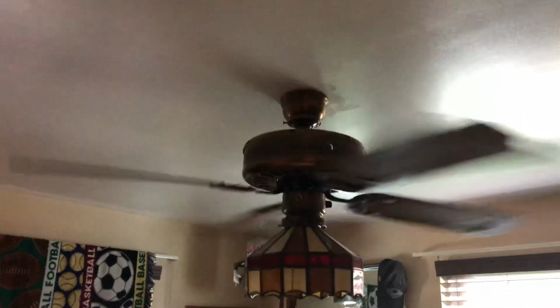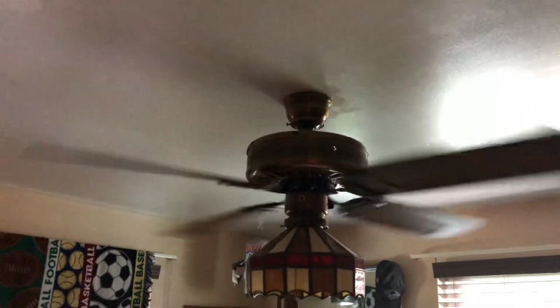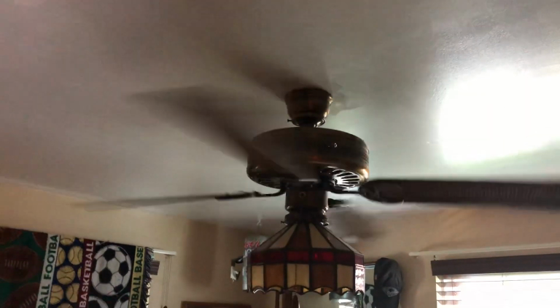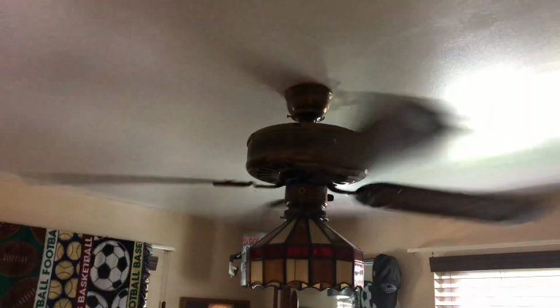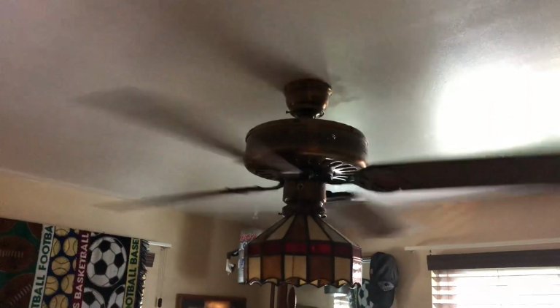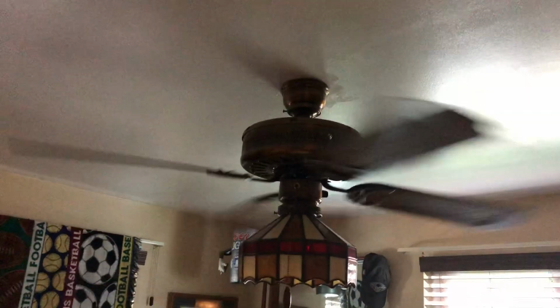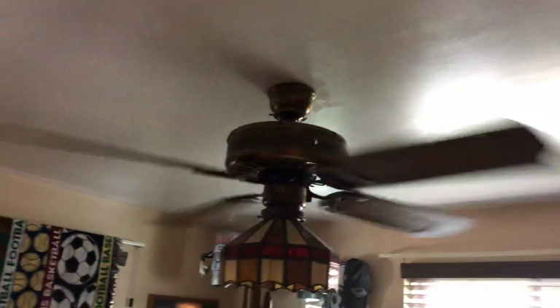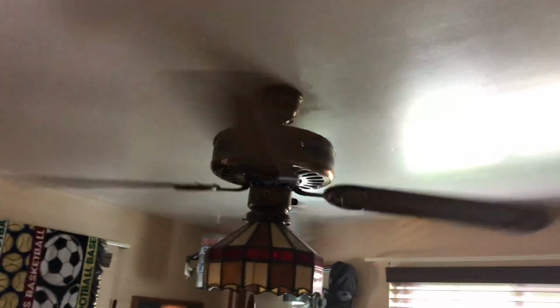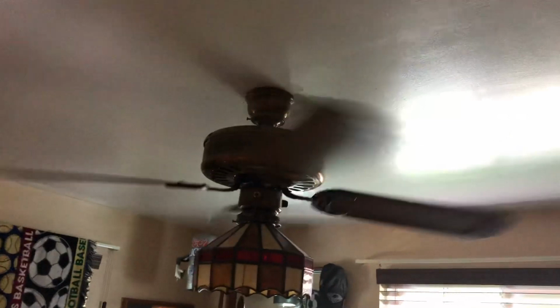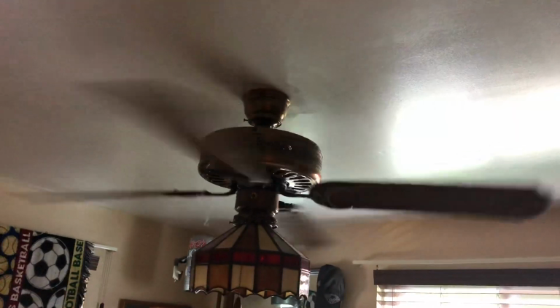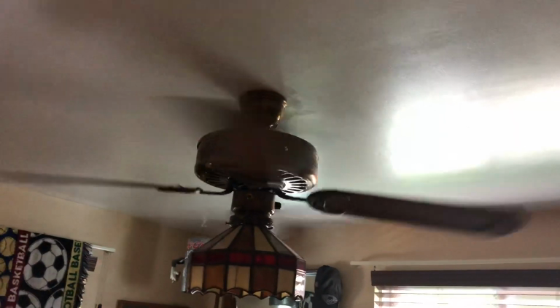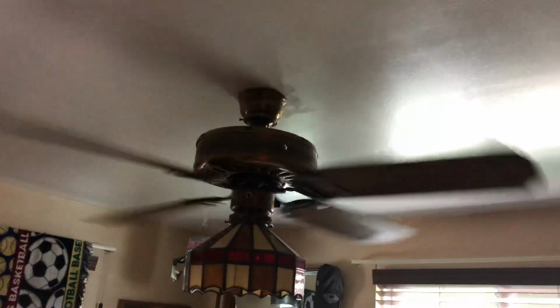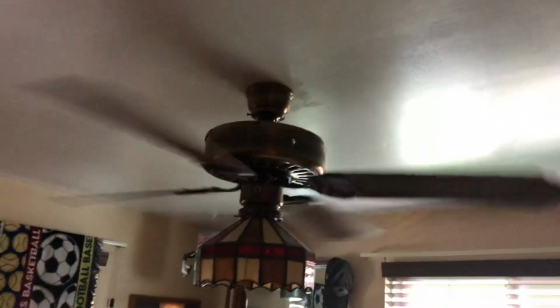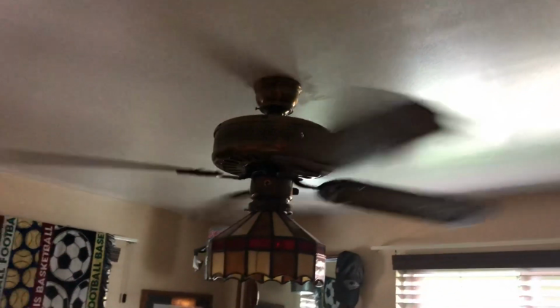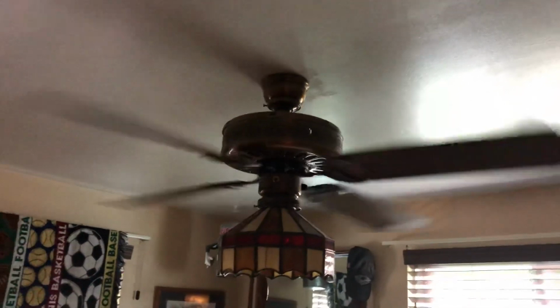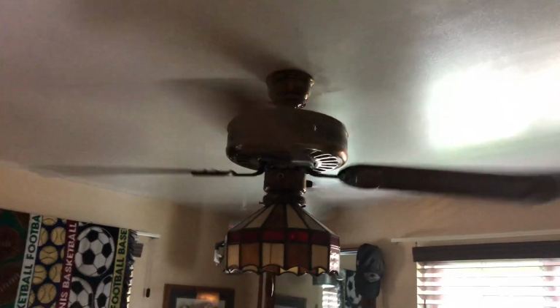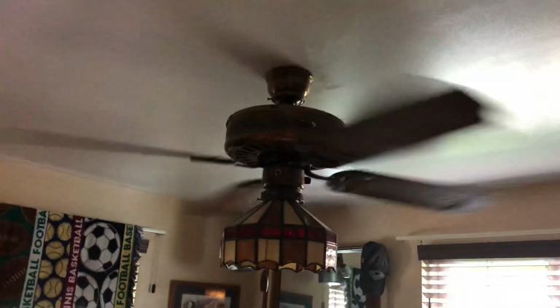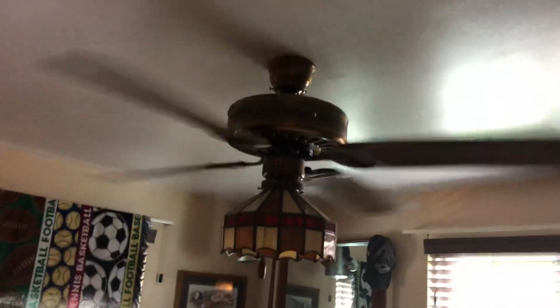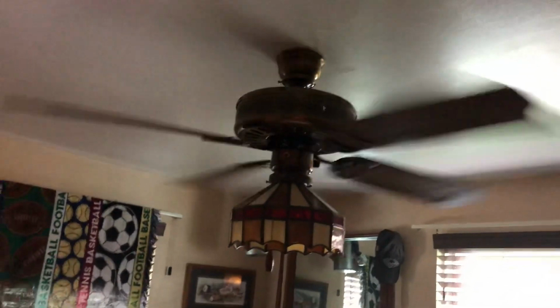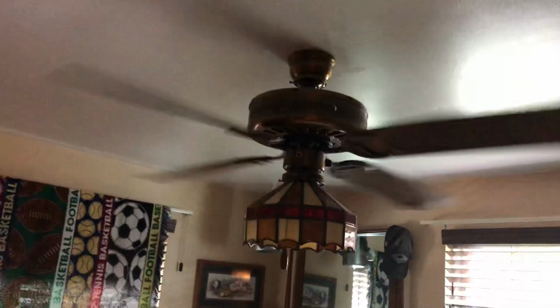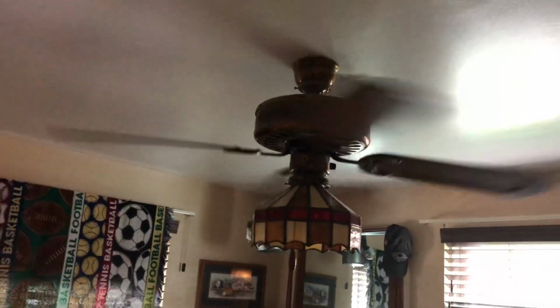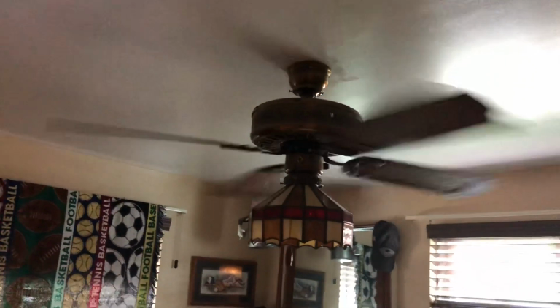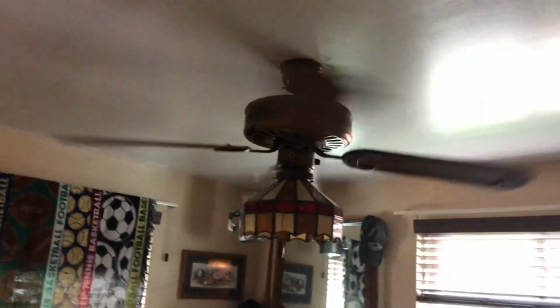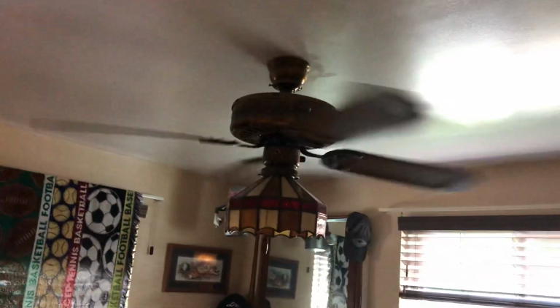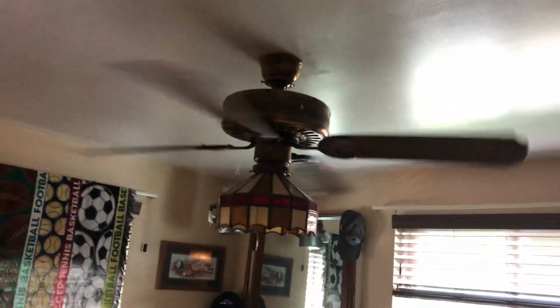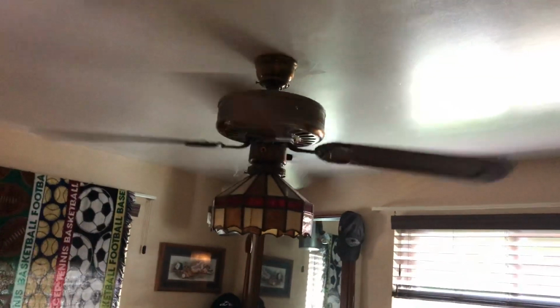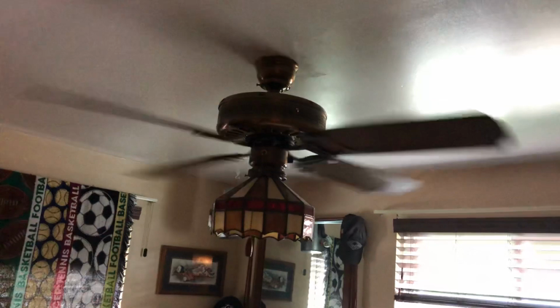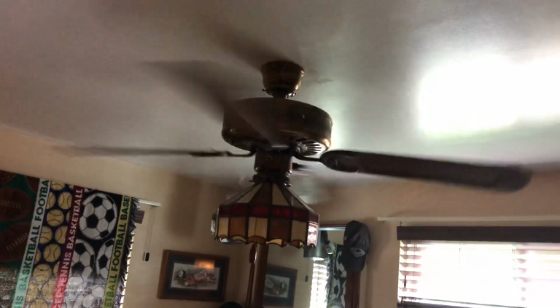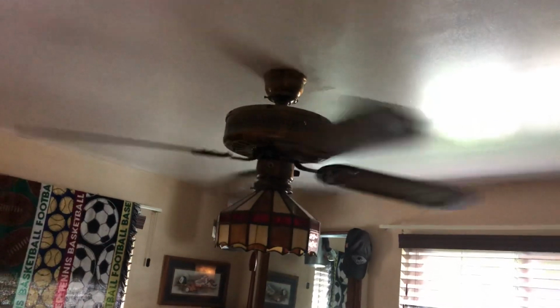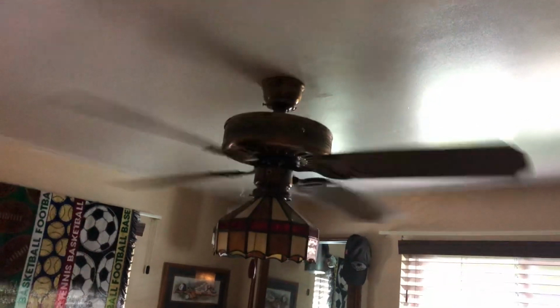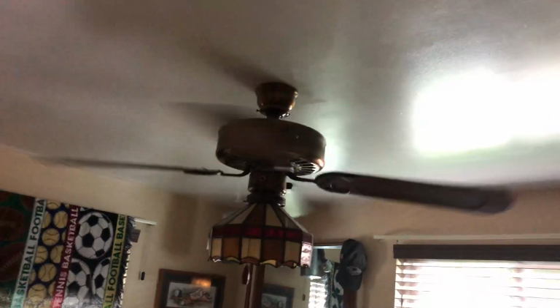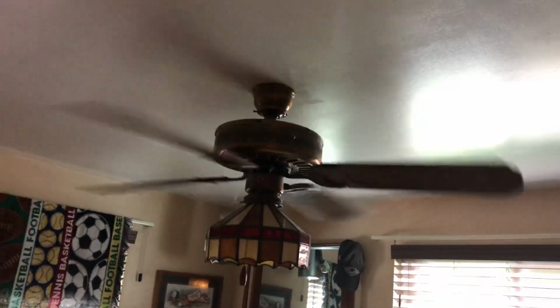In my bedroom I've got a 52-inch antique brass Miami Carry ceiling fan running on medium-ish low on the variable speed control.